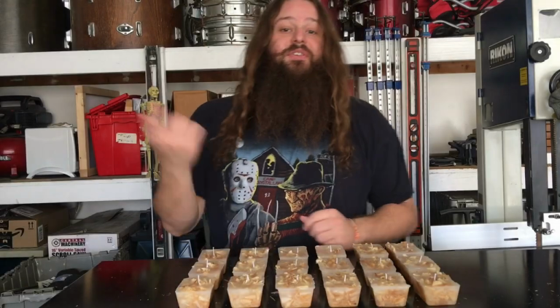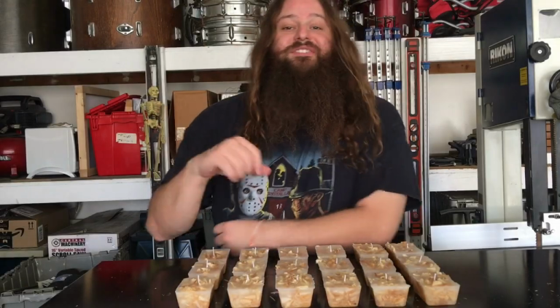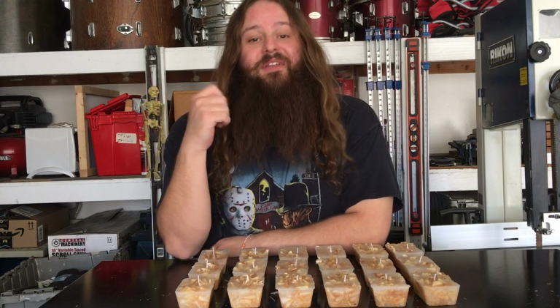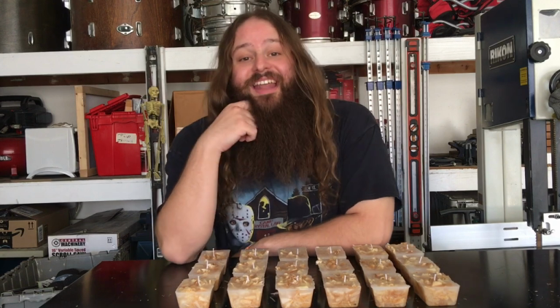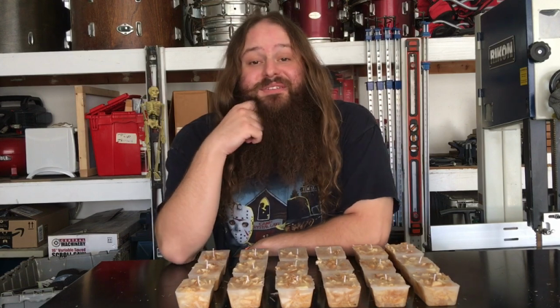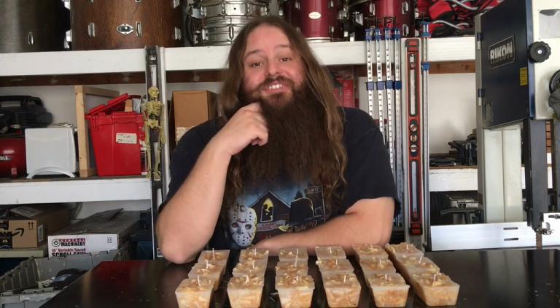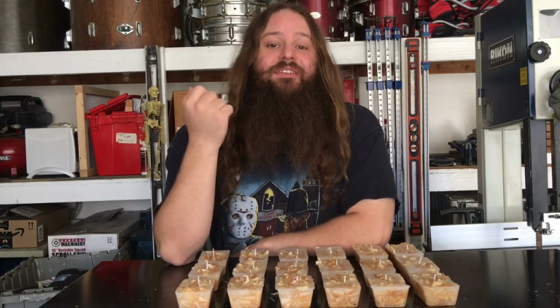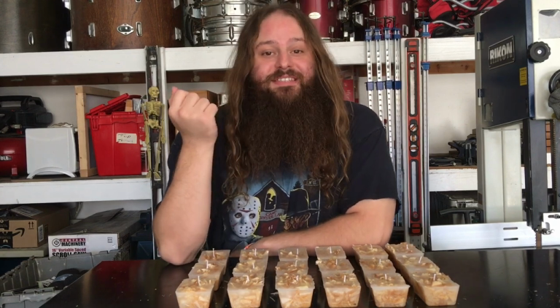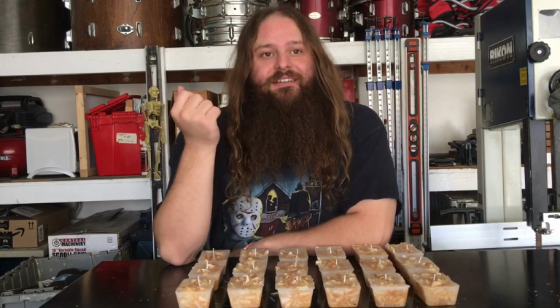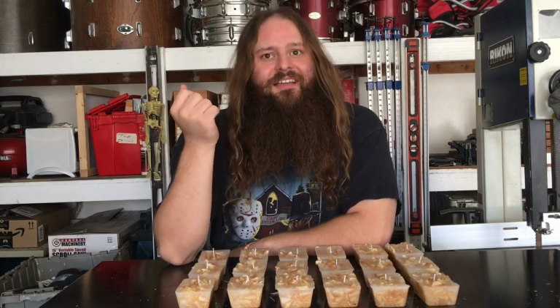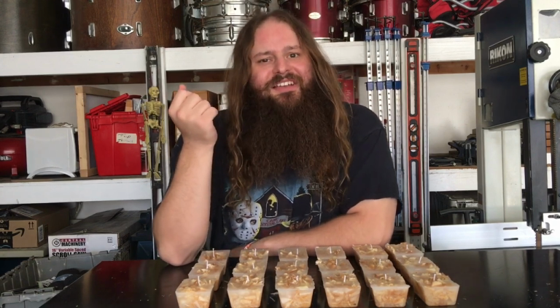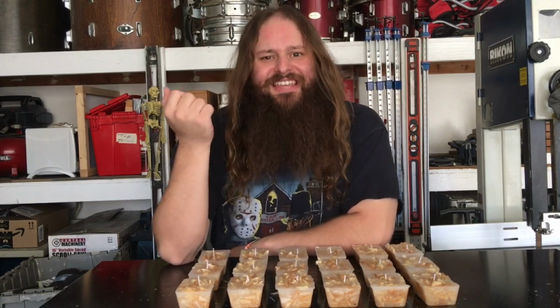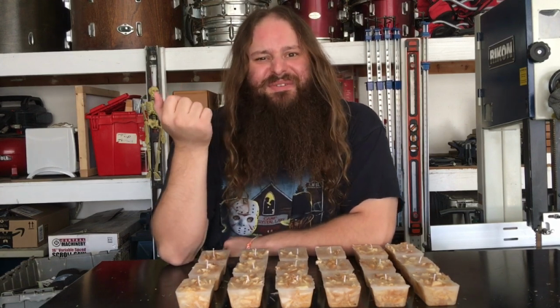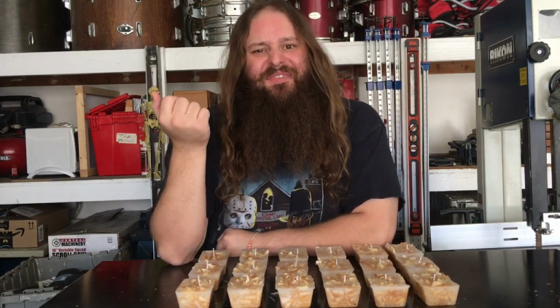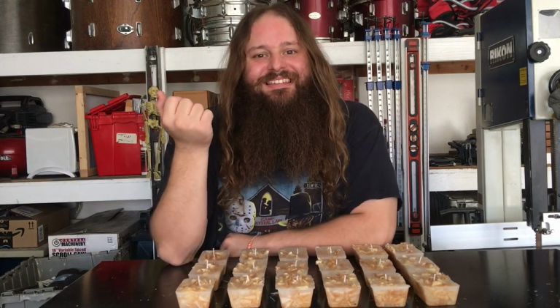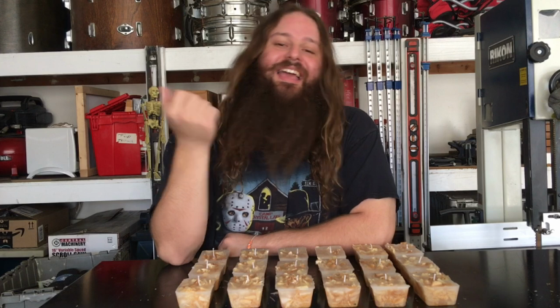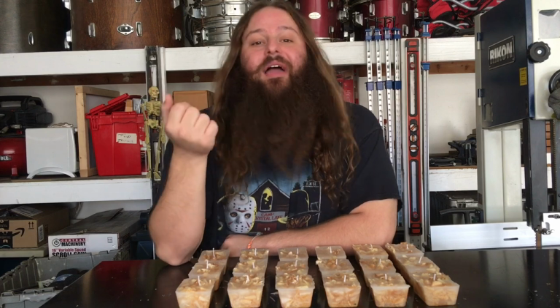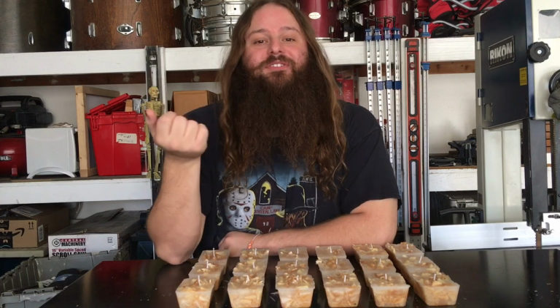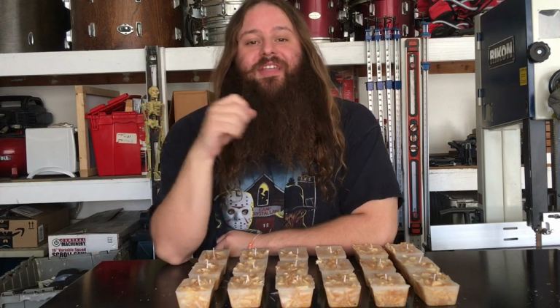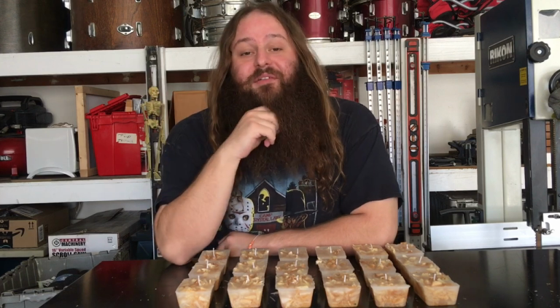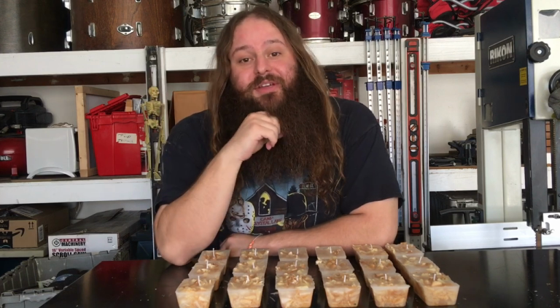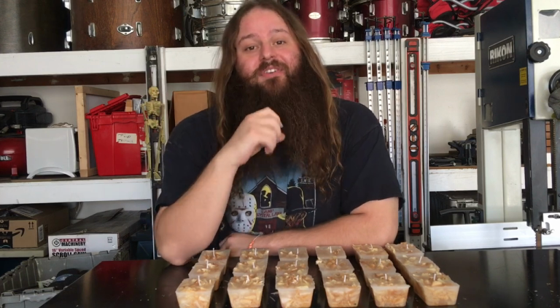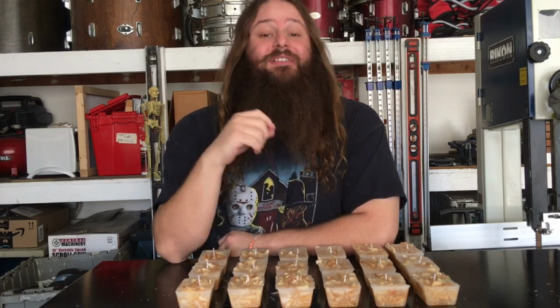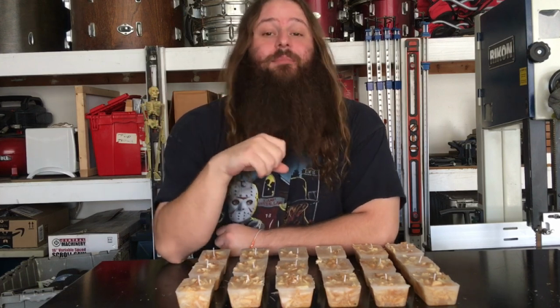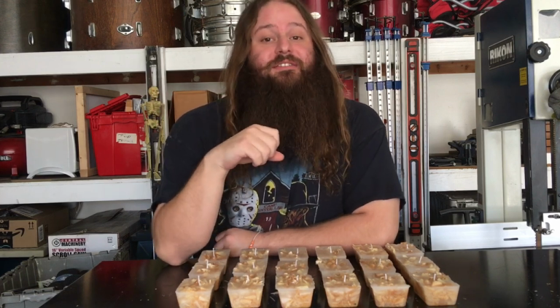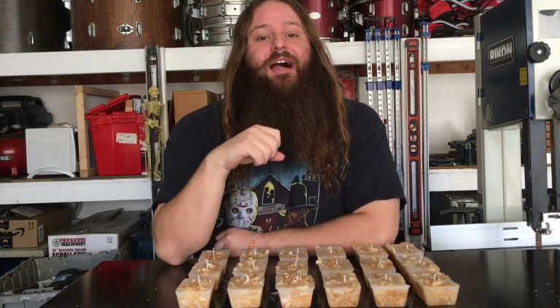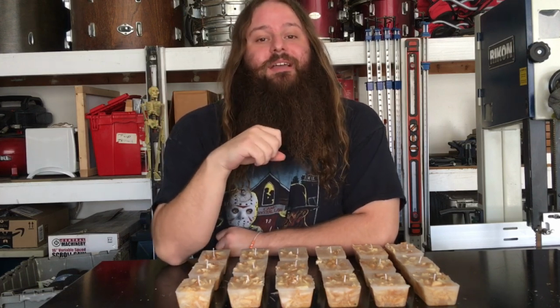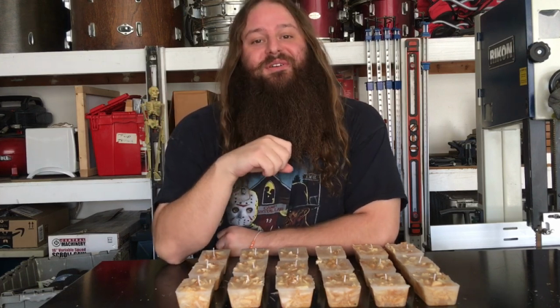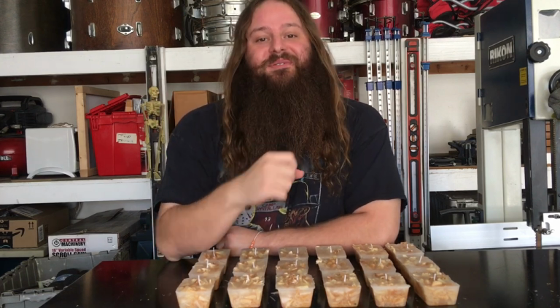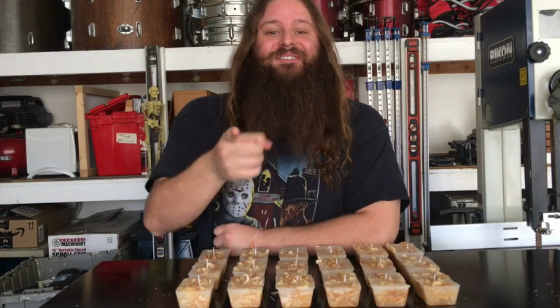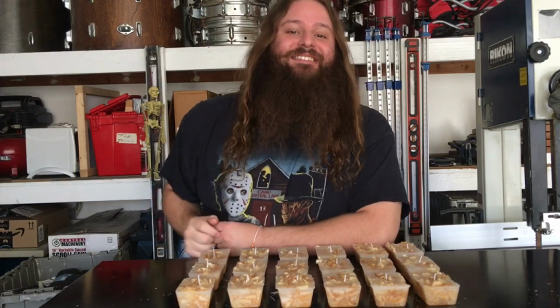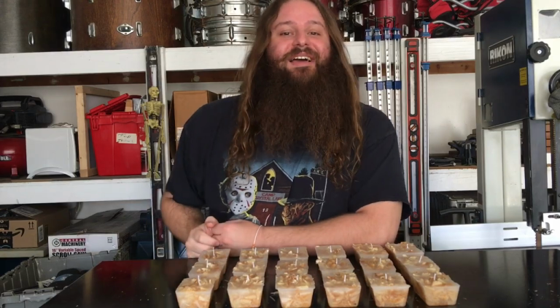So these were a ton of fun to make, and I got to use a bunch of the shavings I've been saving. Anyway, I hope you enjoyed the video, and I'd really appreciate it if you guys would like, comment, share, and subscribe. That'll do it for this one. I'll see you guys next time.